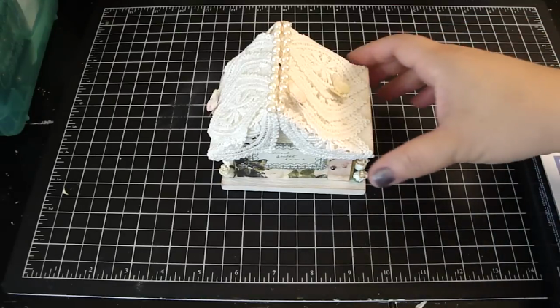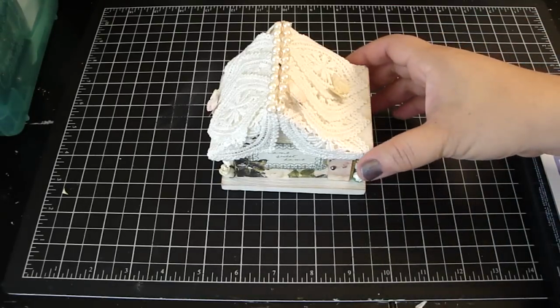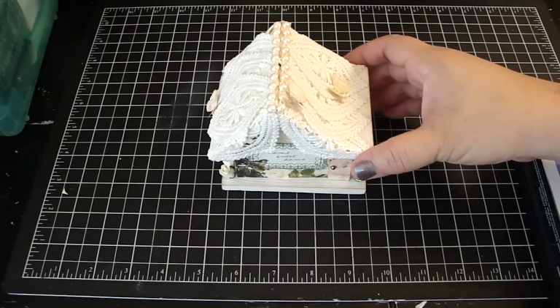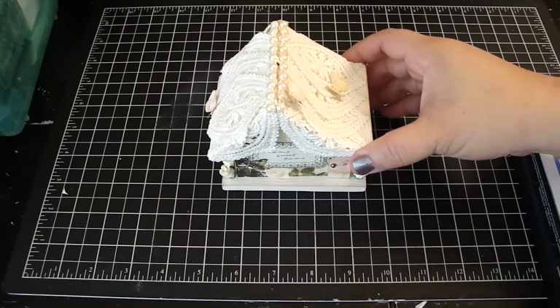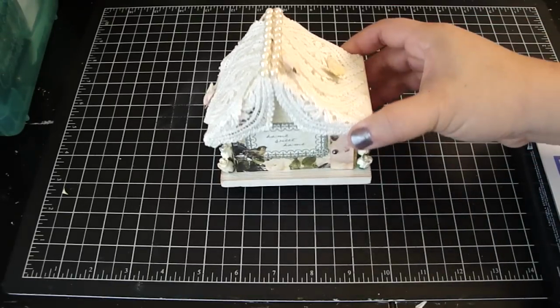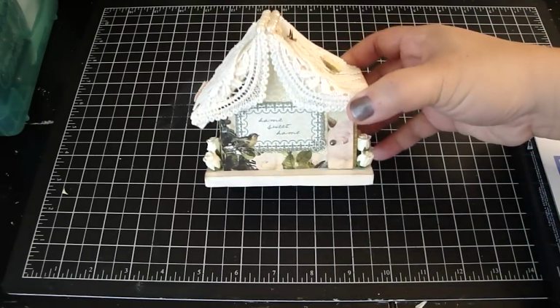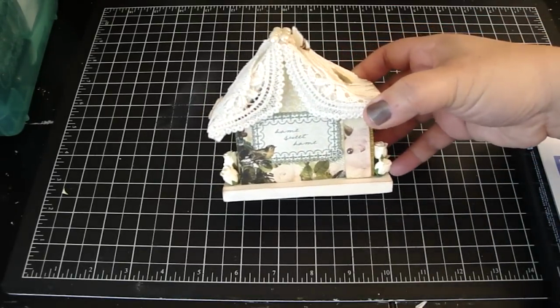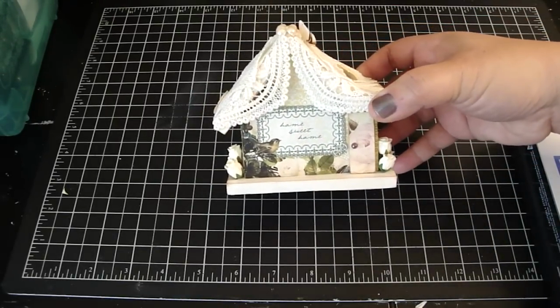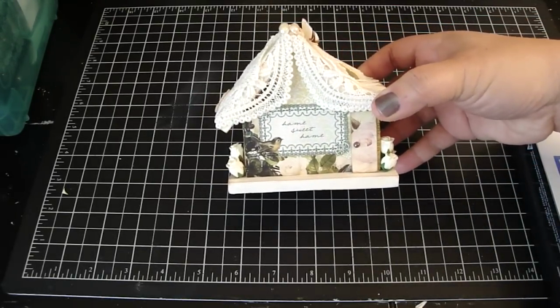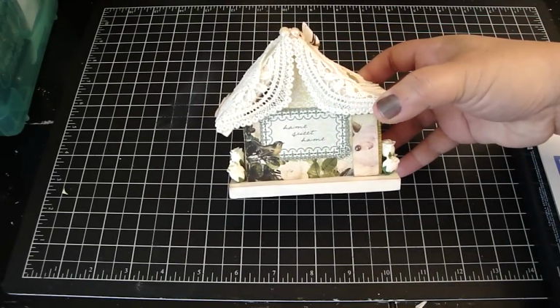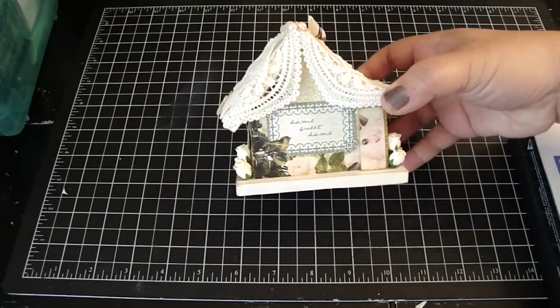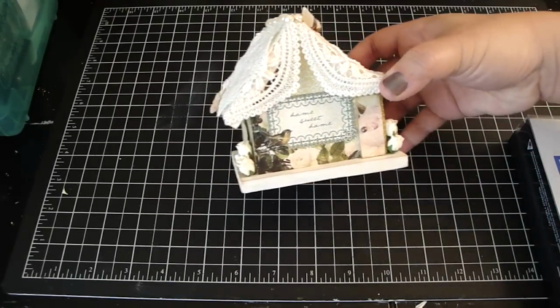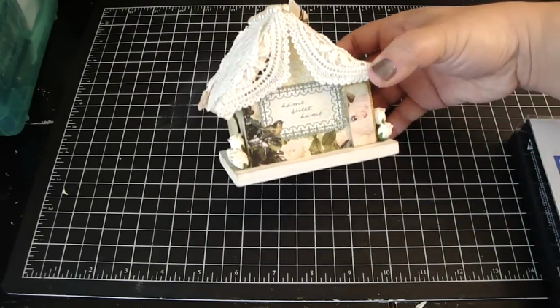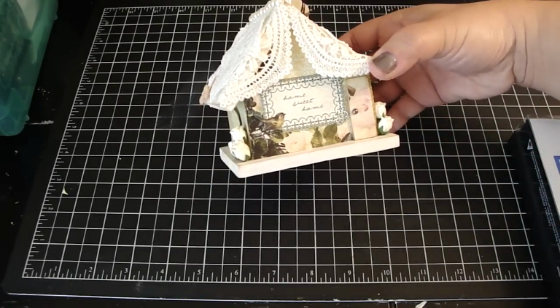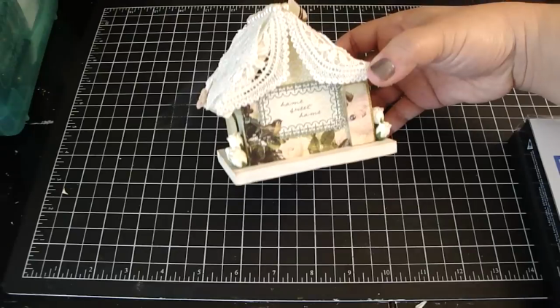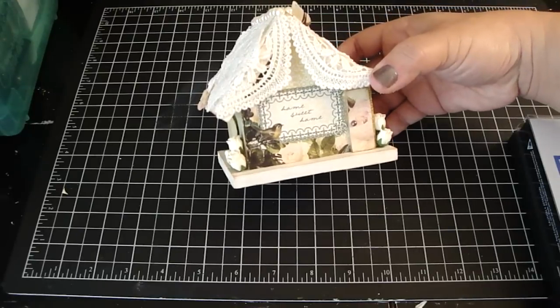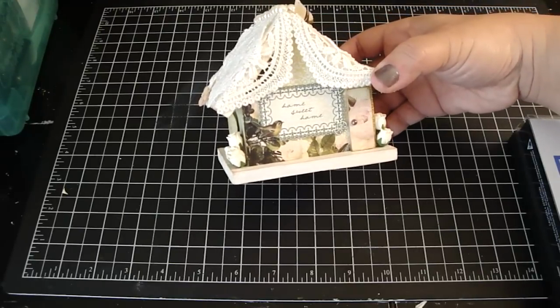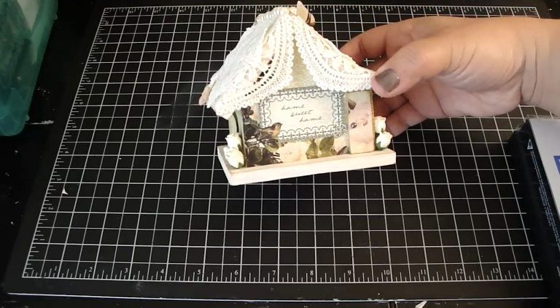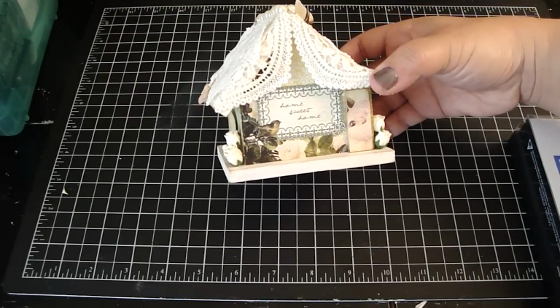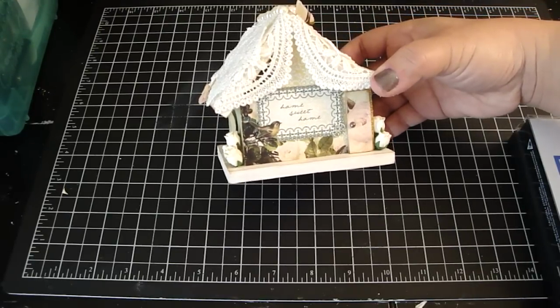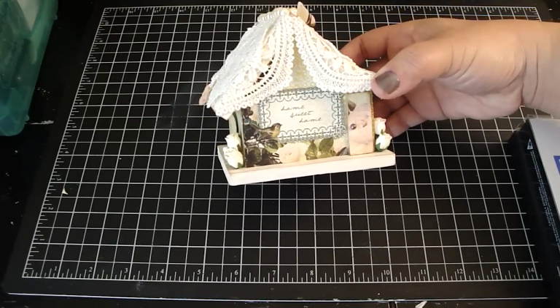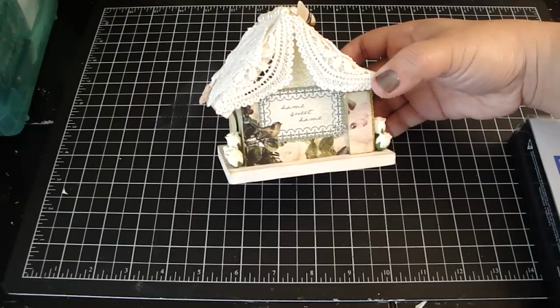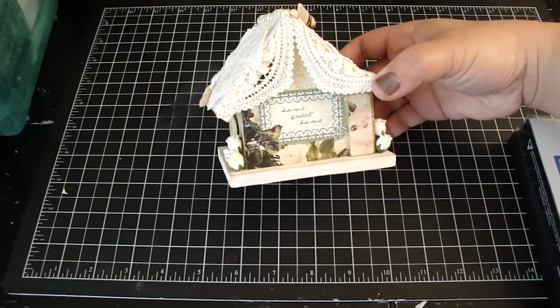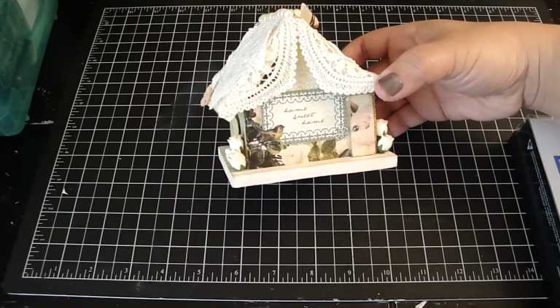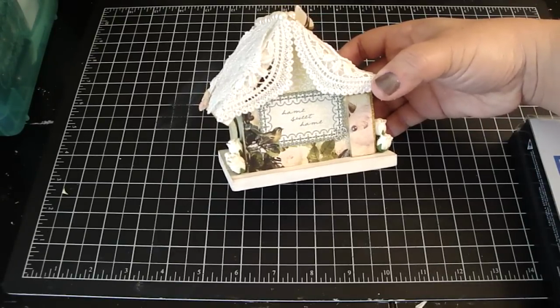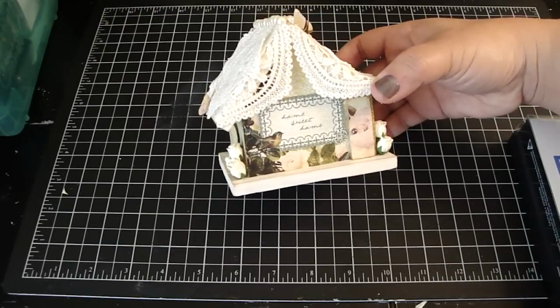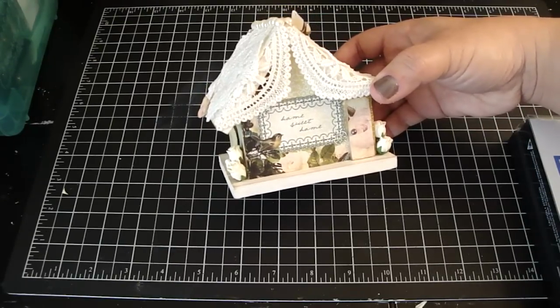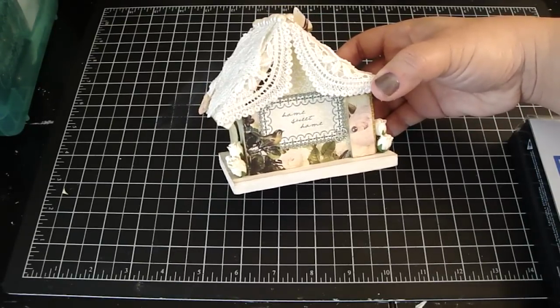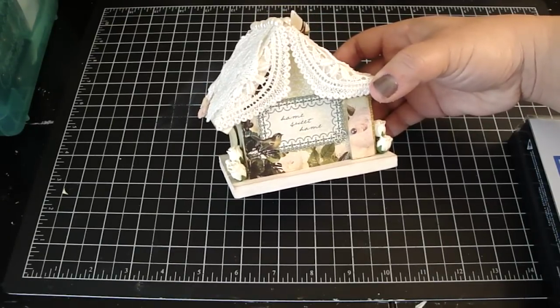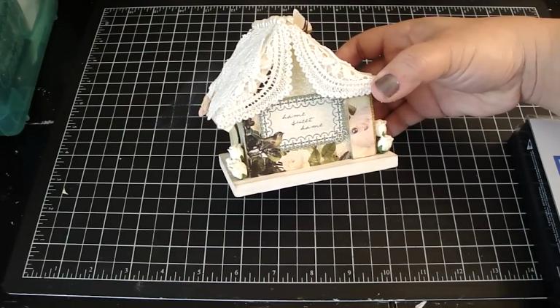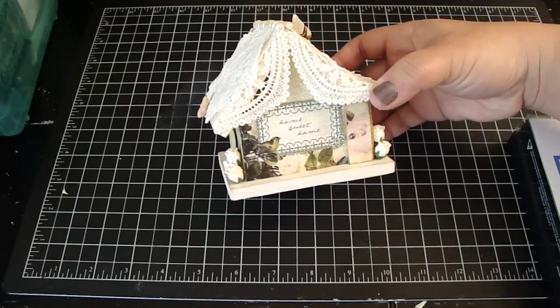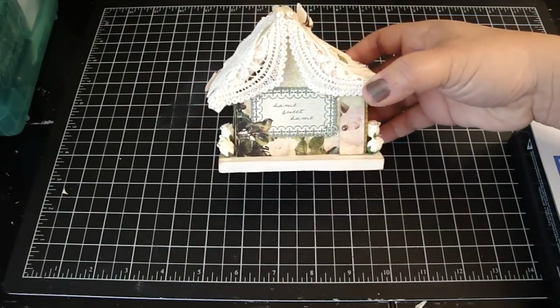You can get this at Joann's where they sell all the unfinished birdhouses. I wanted to make a little shabby chic home and I used Webster's Pages, Wonderfall, and Hollywood Vogue Collection. Really gorgeous papers to work with.